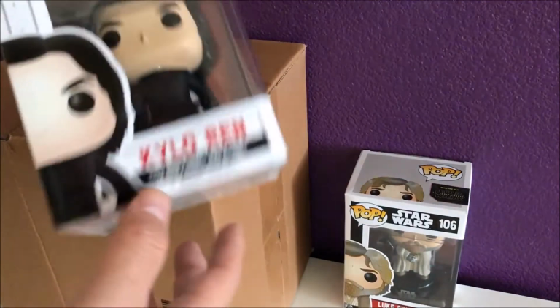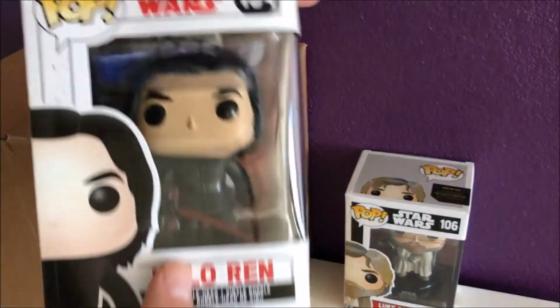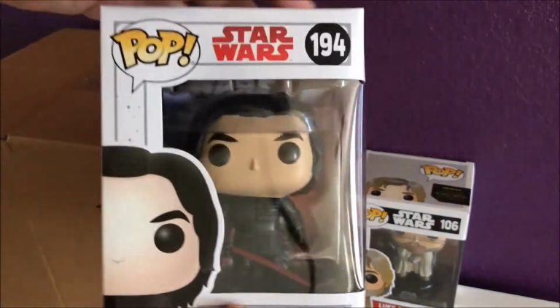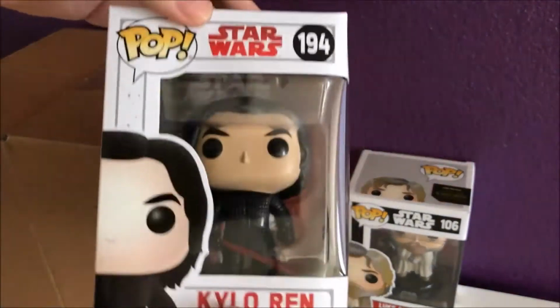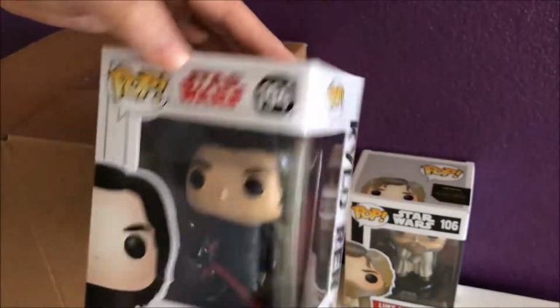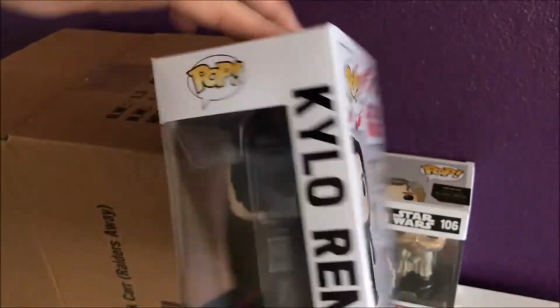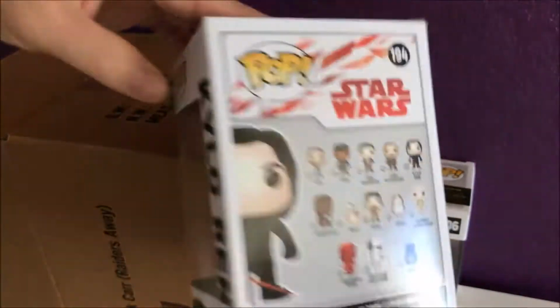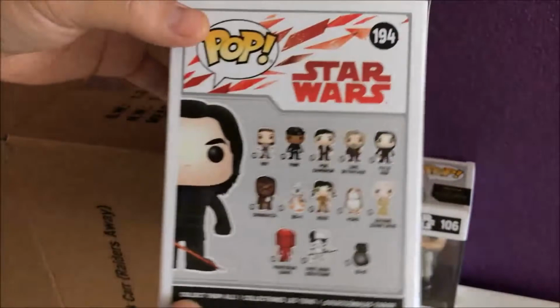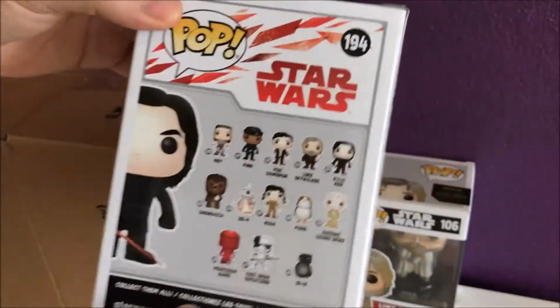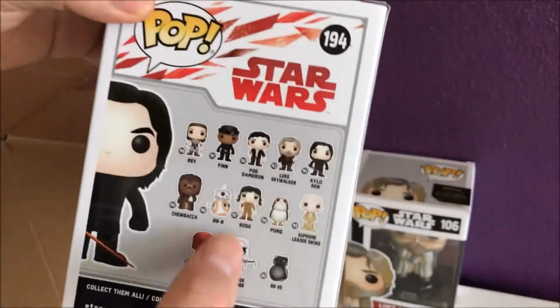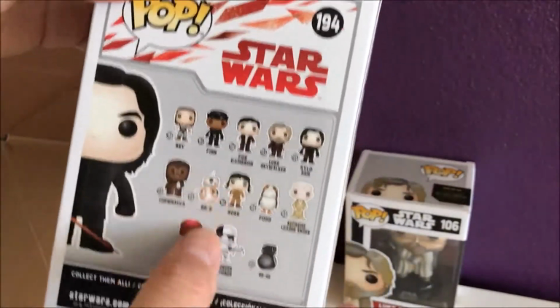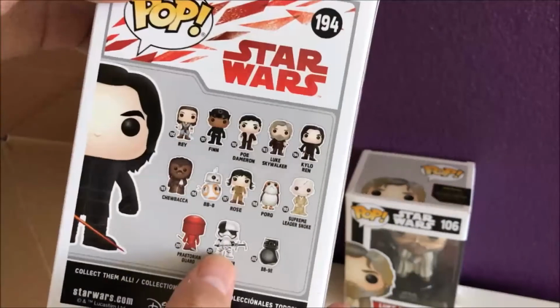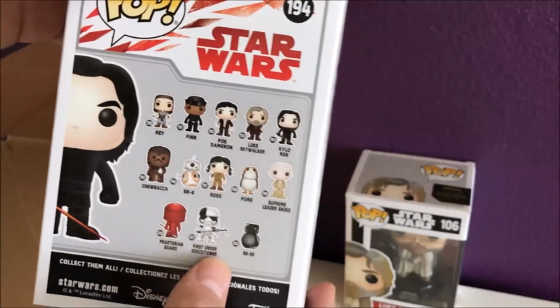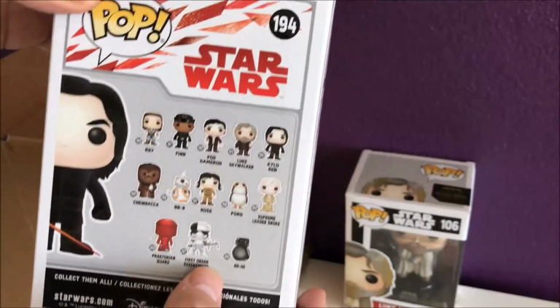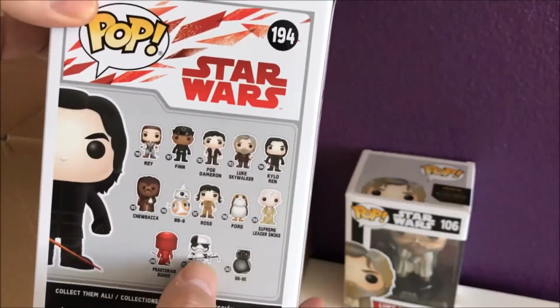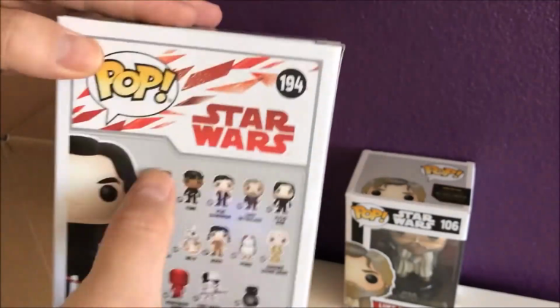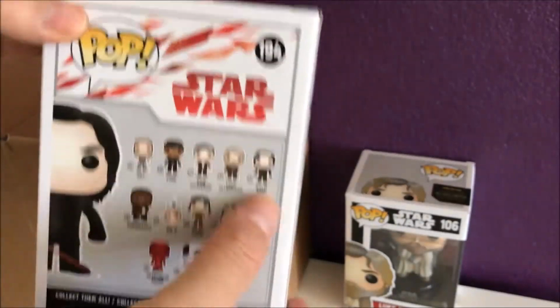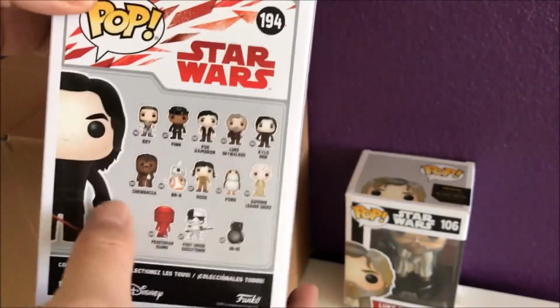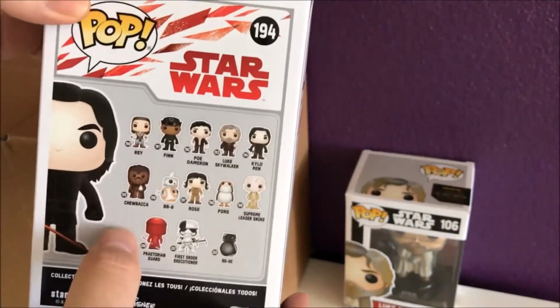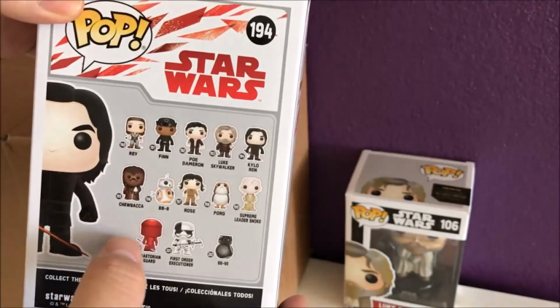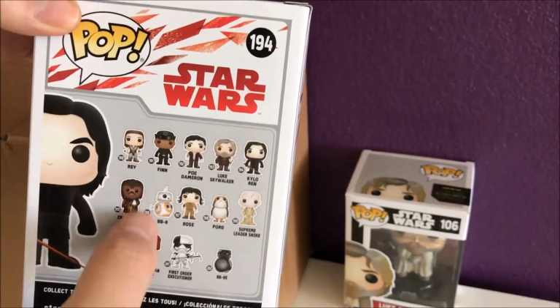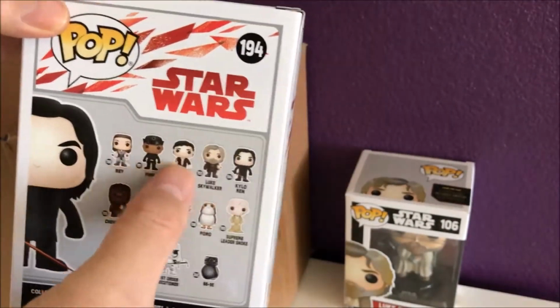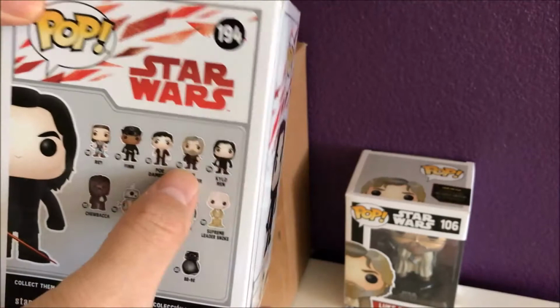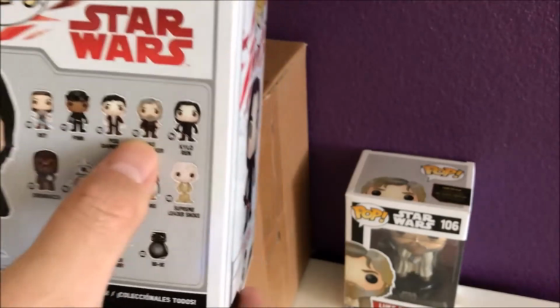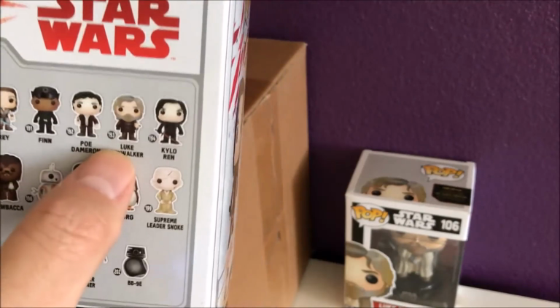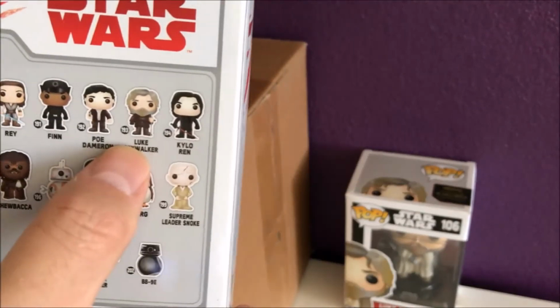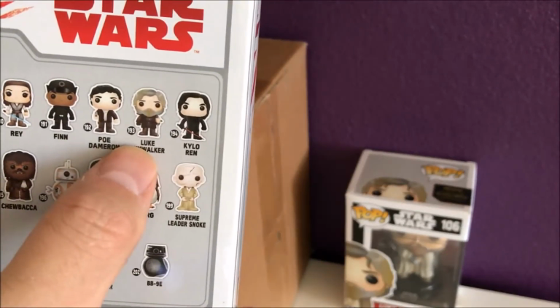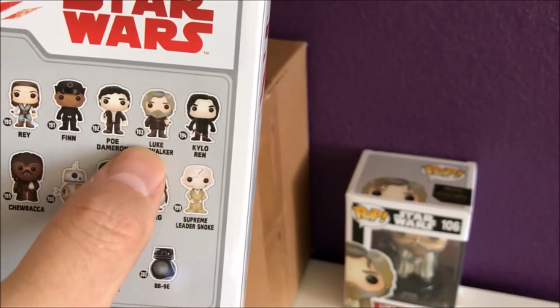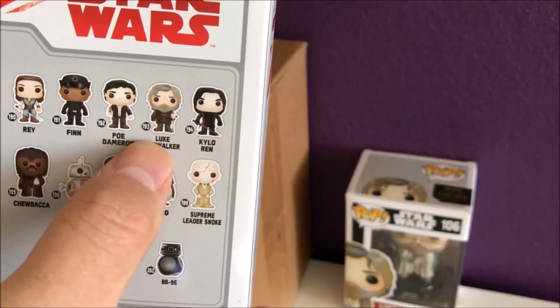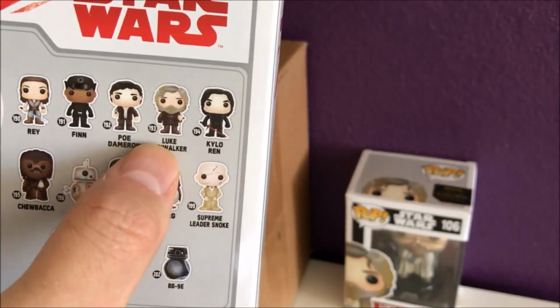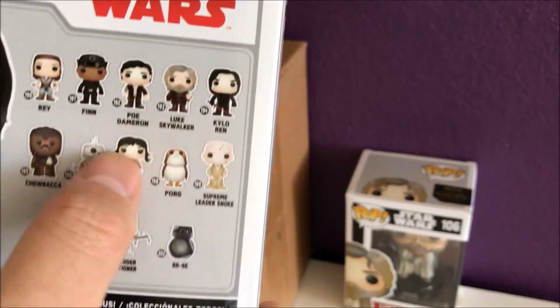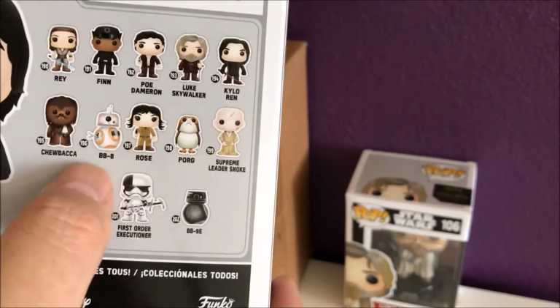Oh nice, Kylo Ren, number 194. This is from a different series. So I'll probably need this whole series too — including a different Luke Skywalker, that one with a cane.